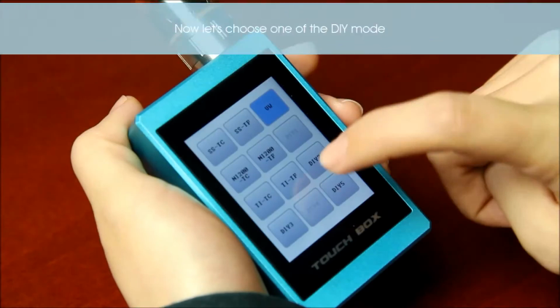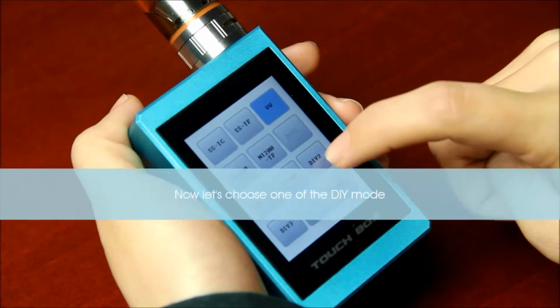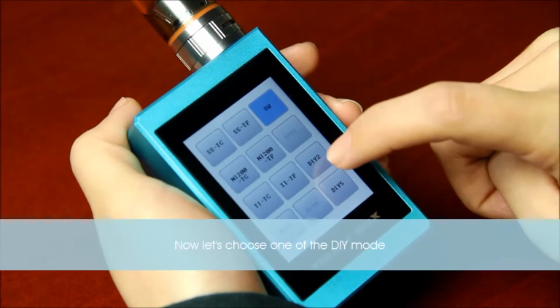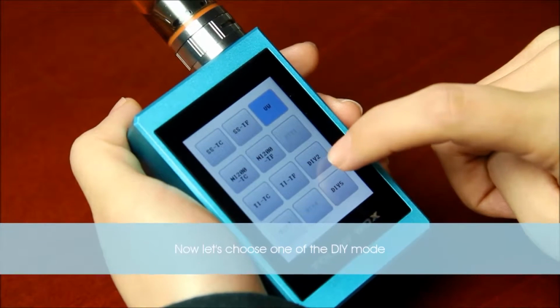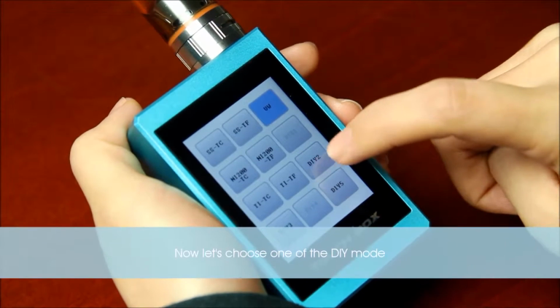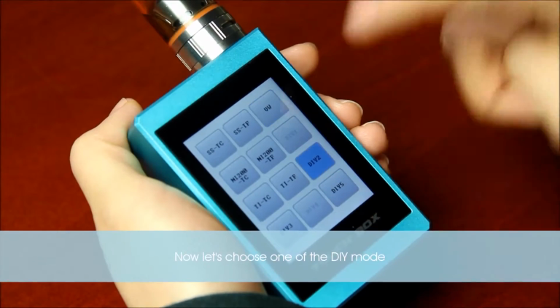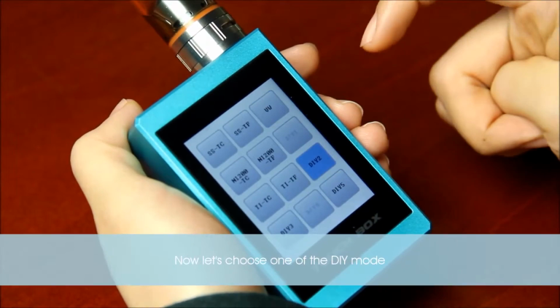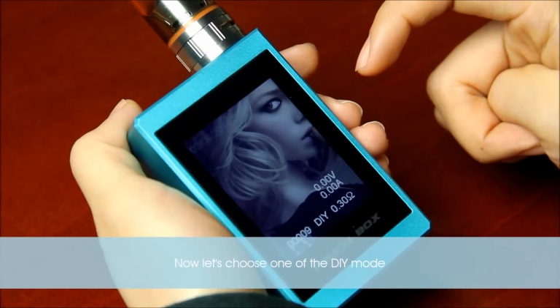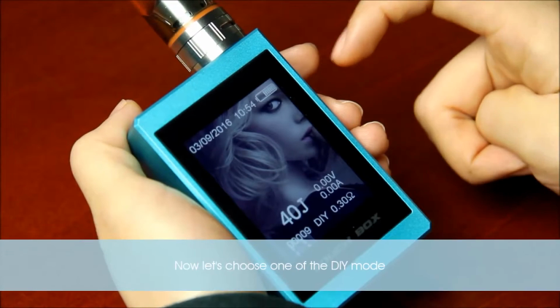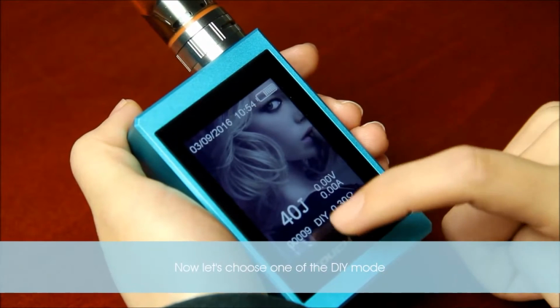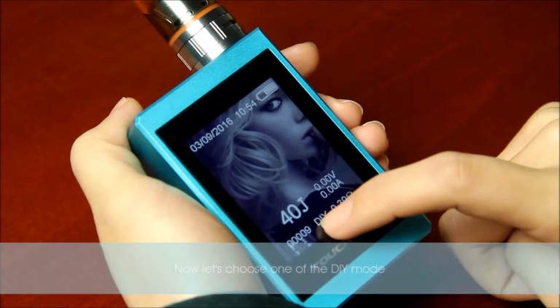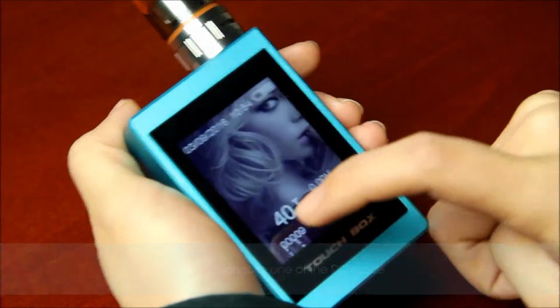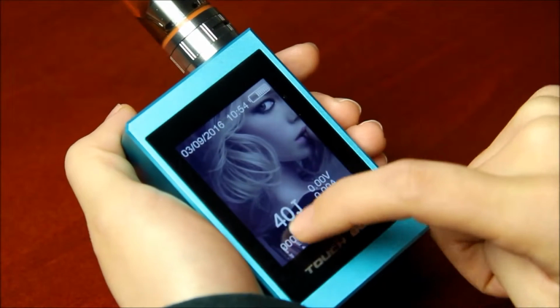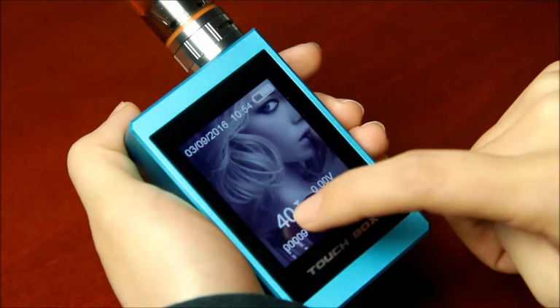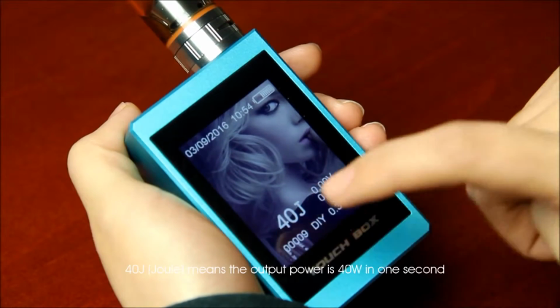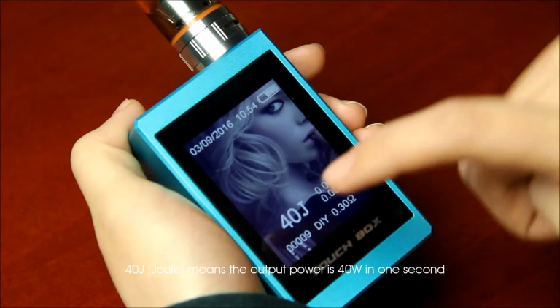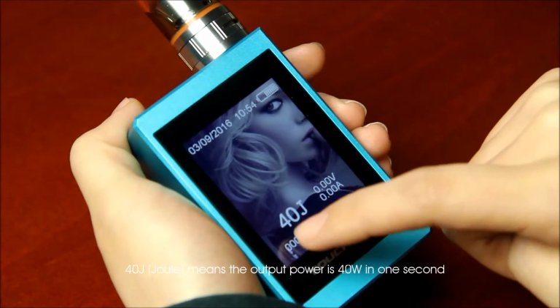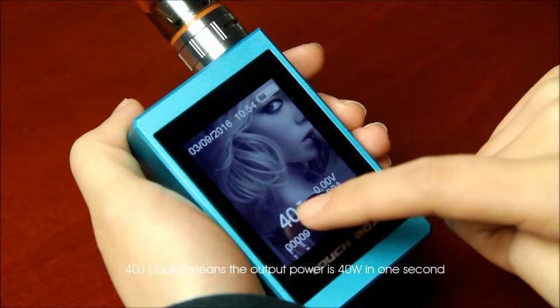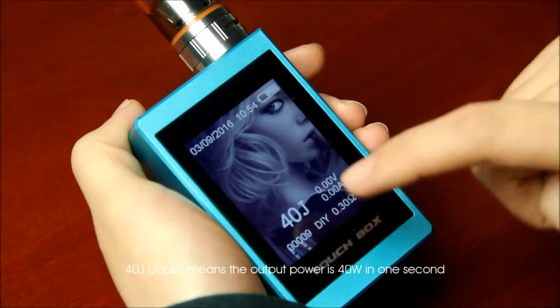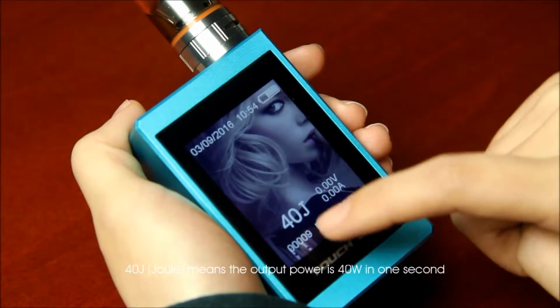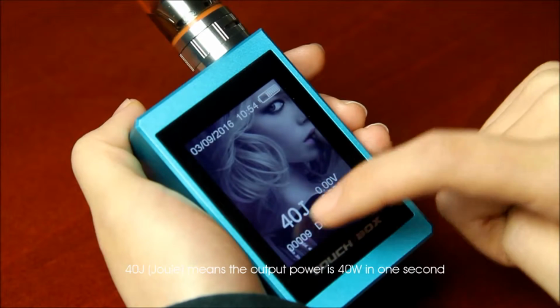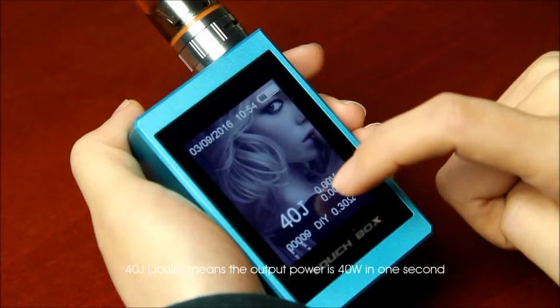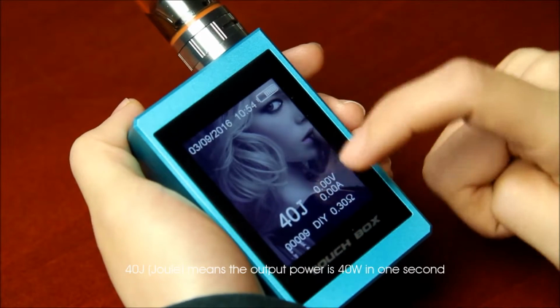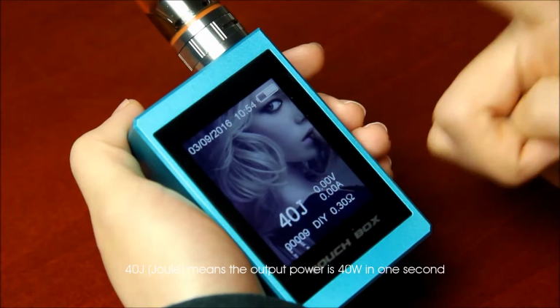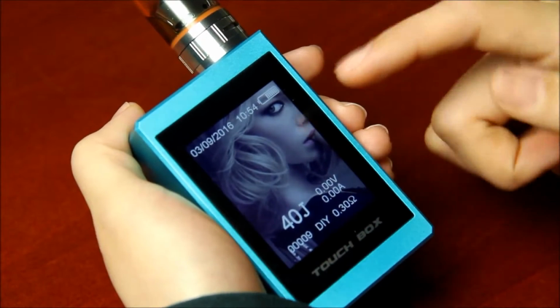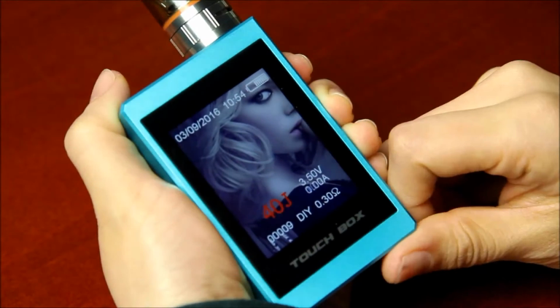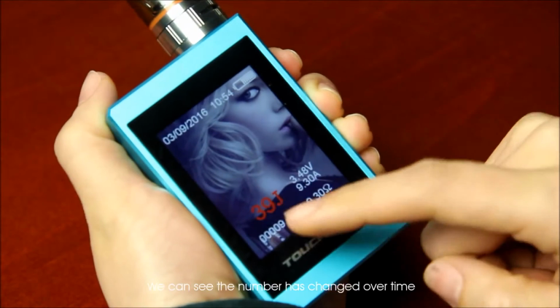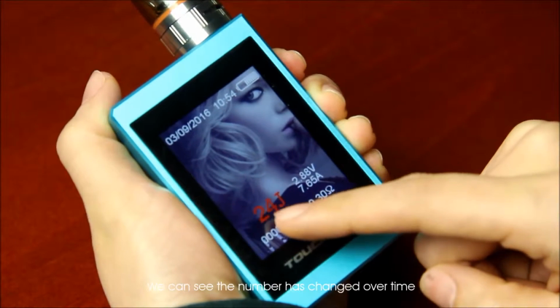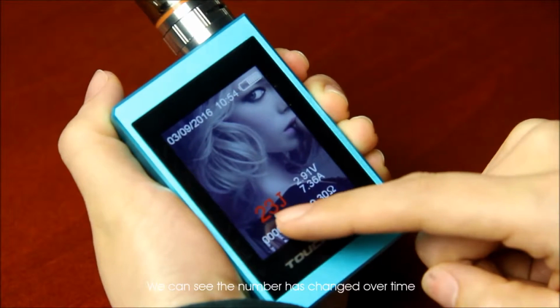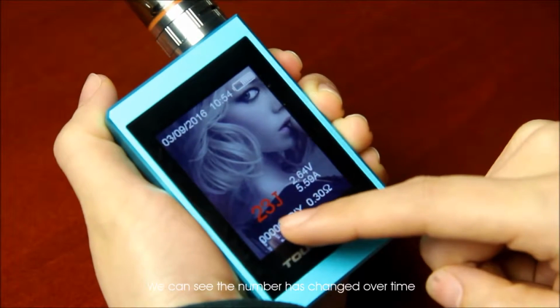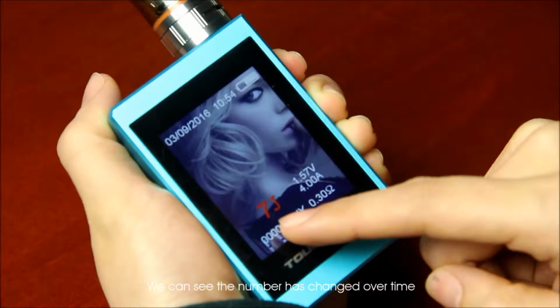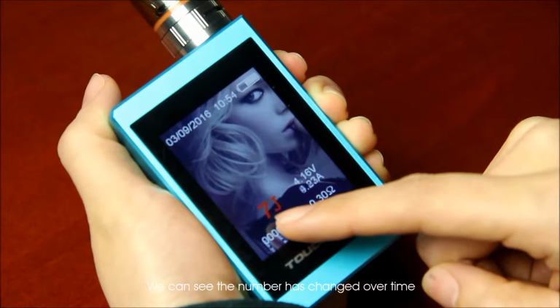Now let's choose one of the DIY modes. 40 Joules means the output power is 40 in 1 second. We can see the number has changed over time.